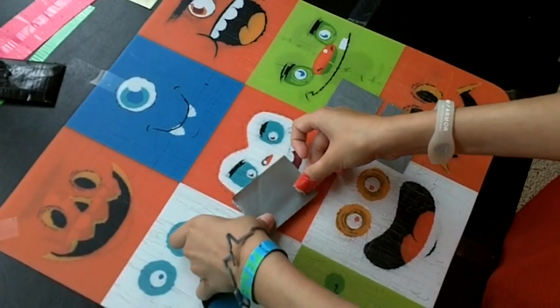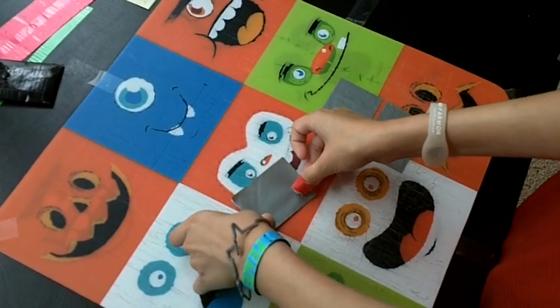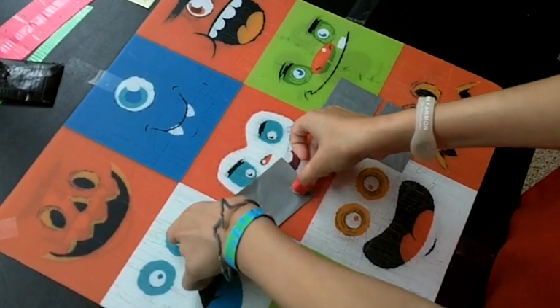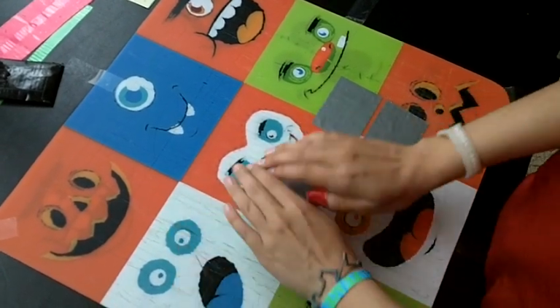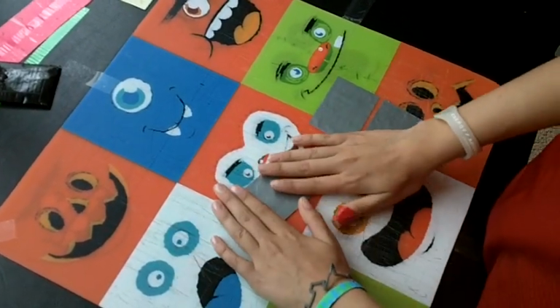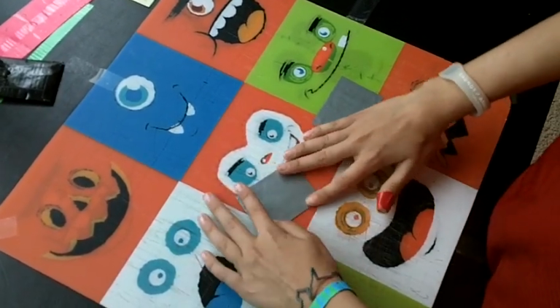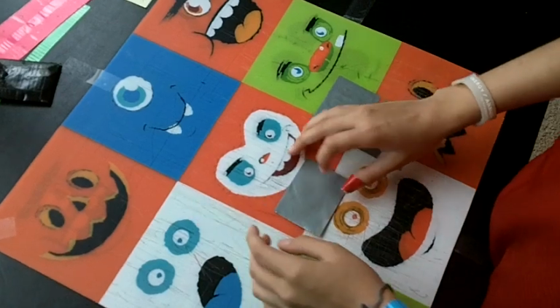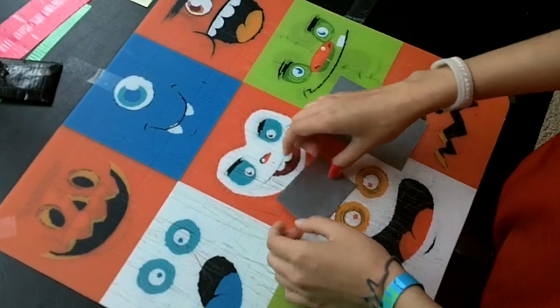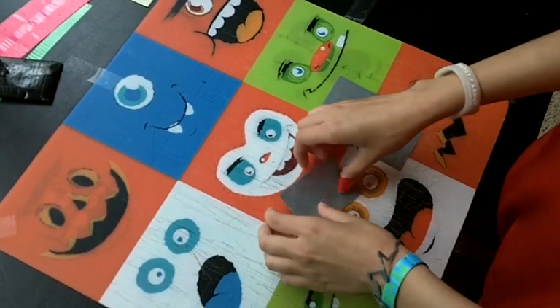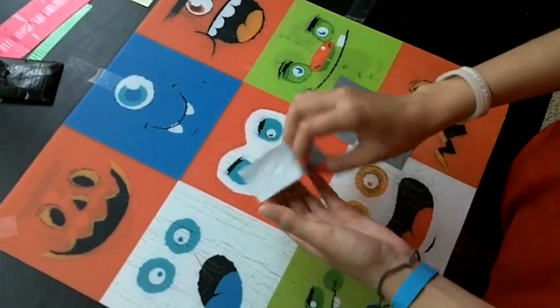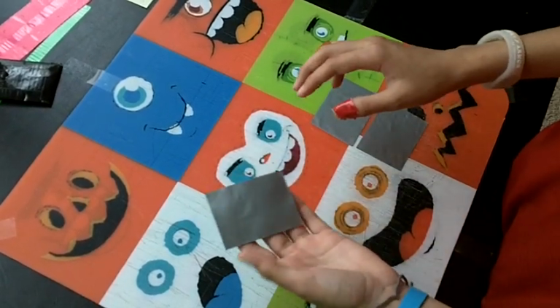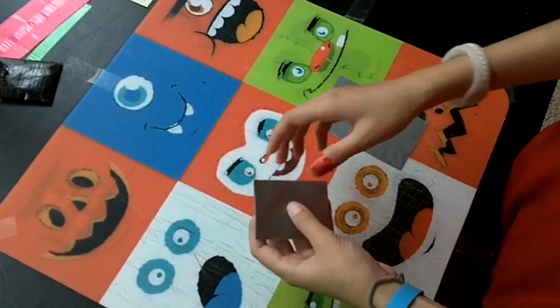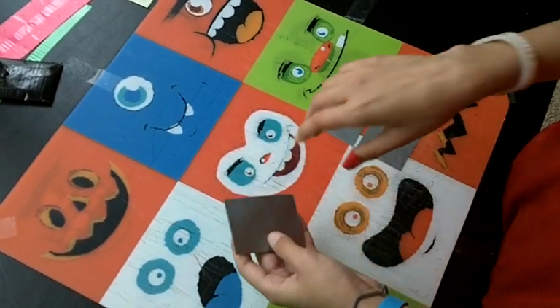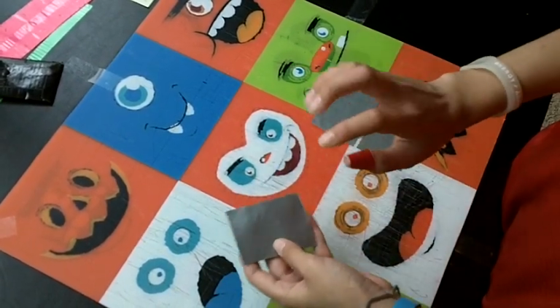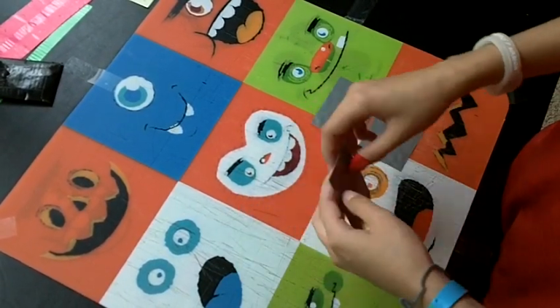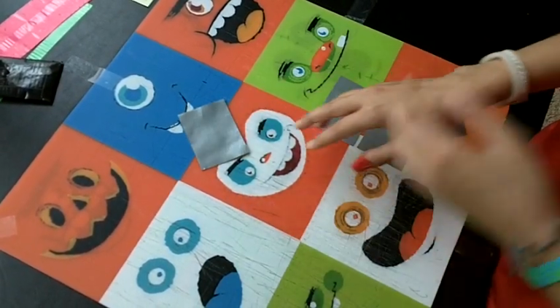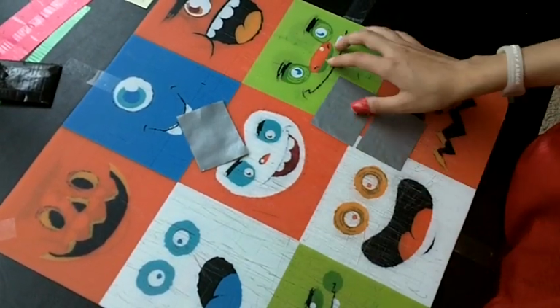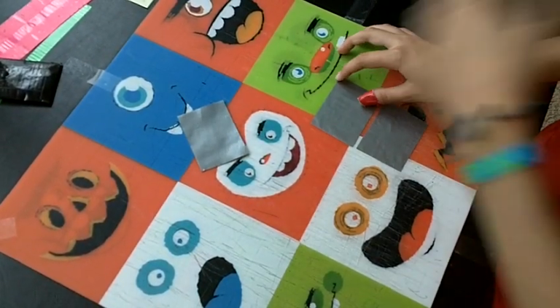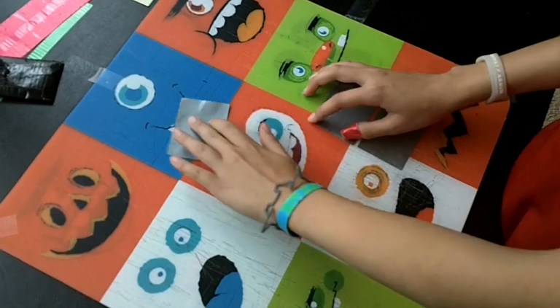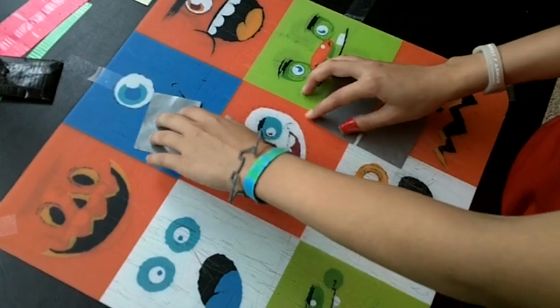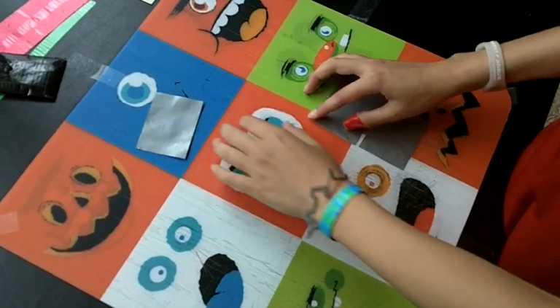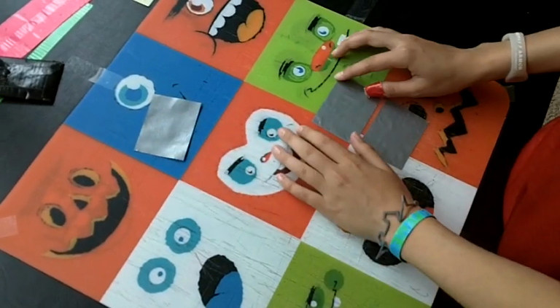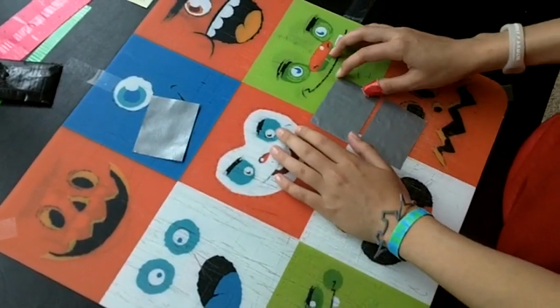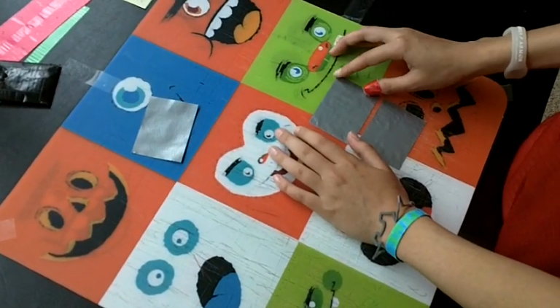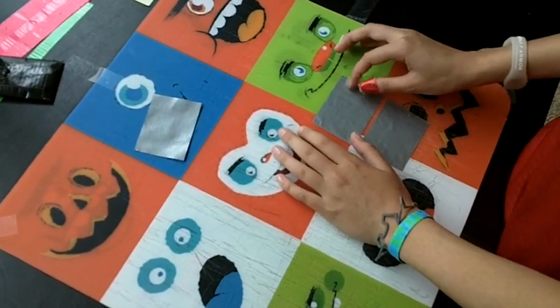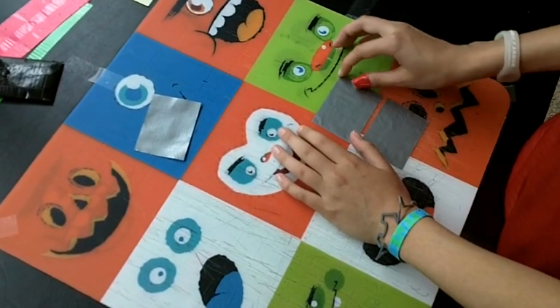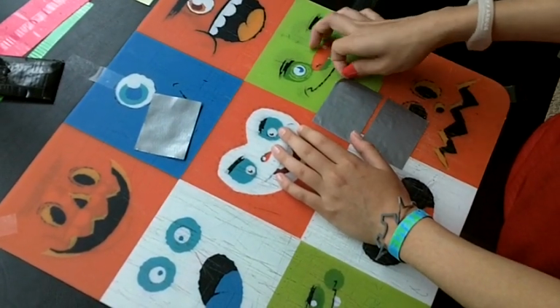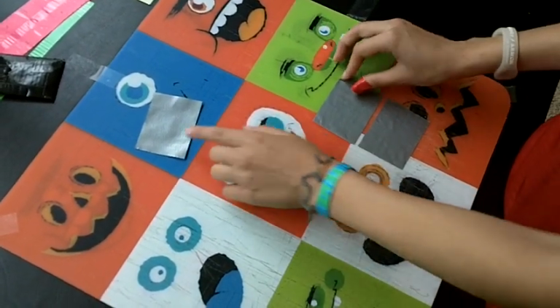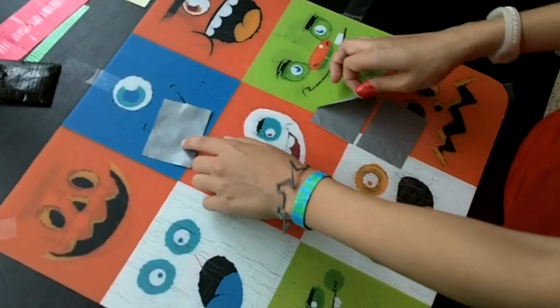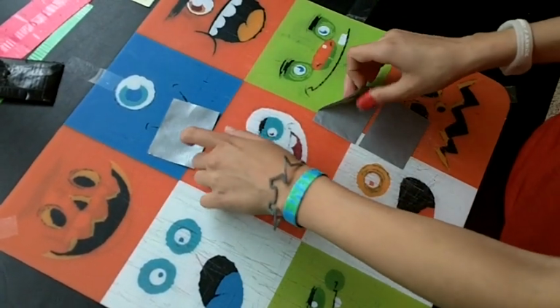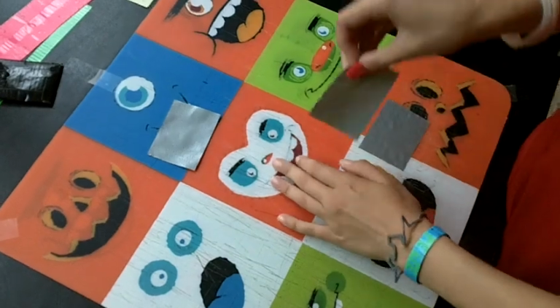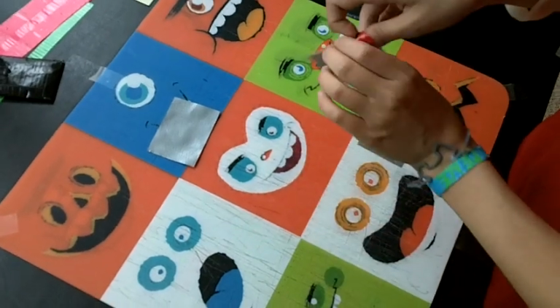Just stick it down right there. After you stick this down, this is basically like half of it. So just put that to the side, and take your other two and stick them together just like you did with that other piece.